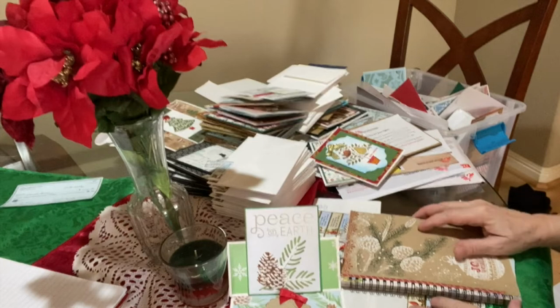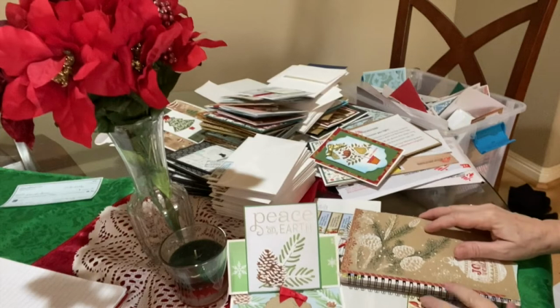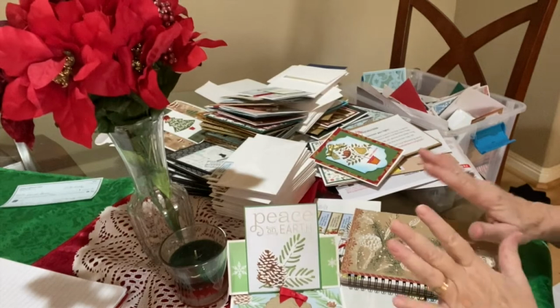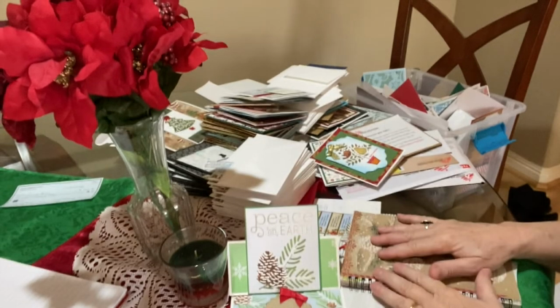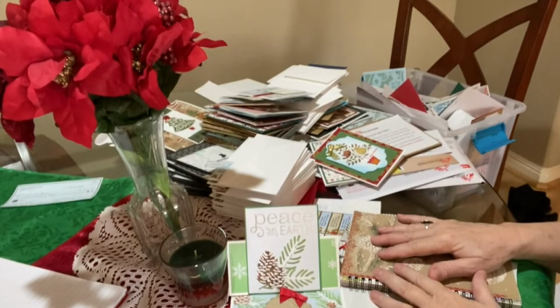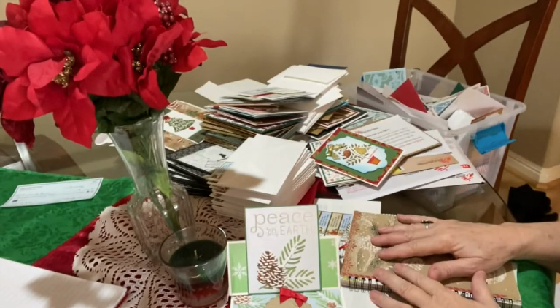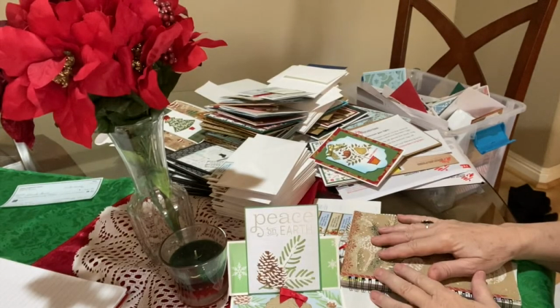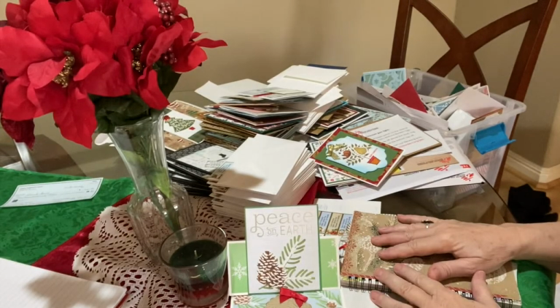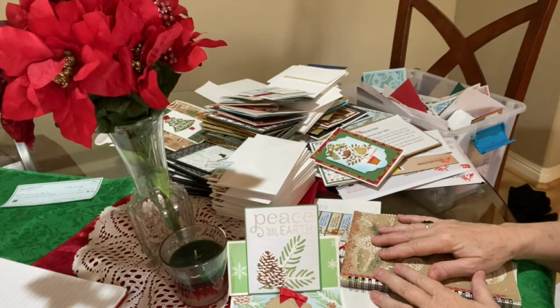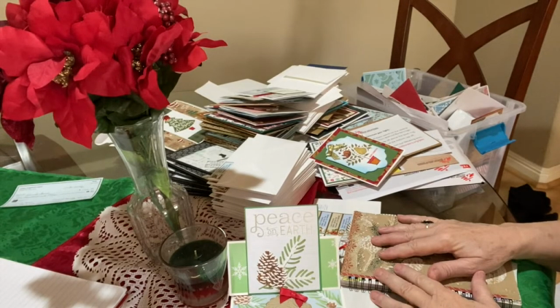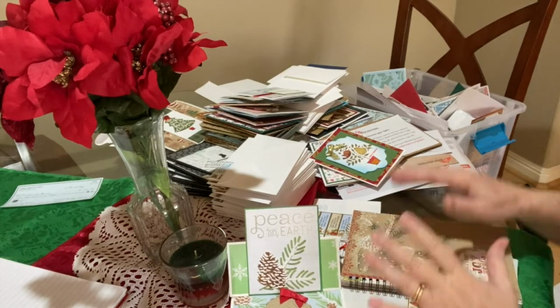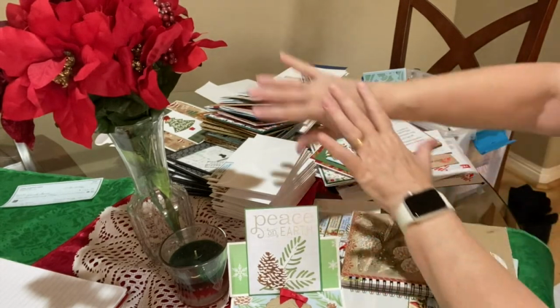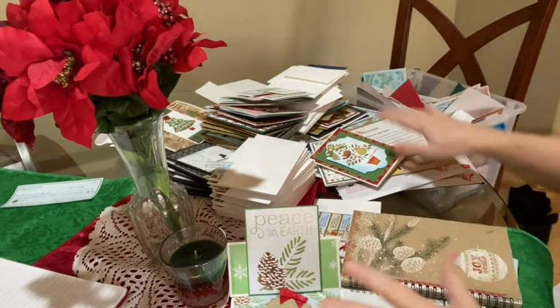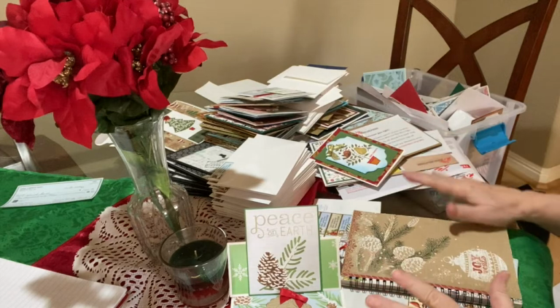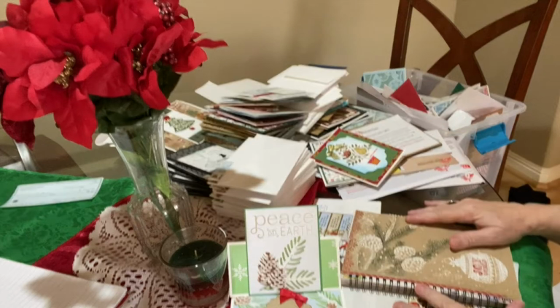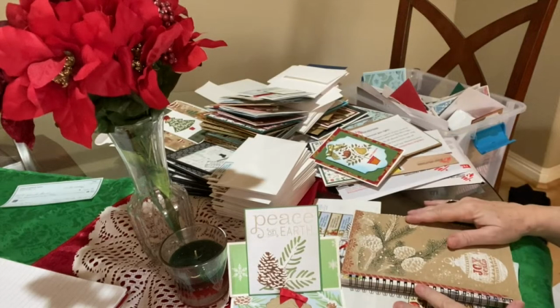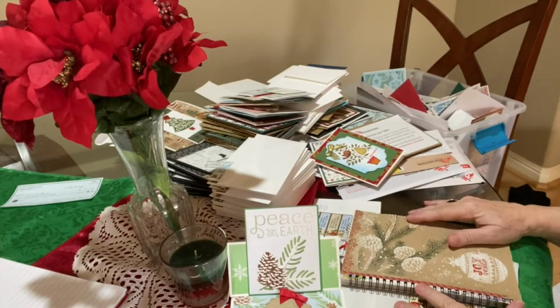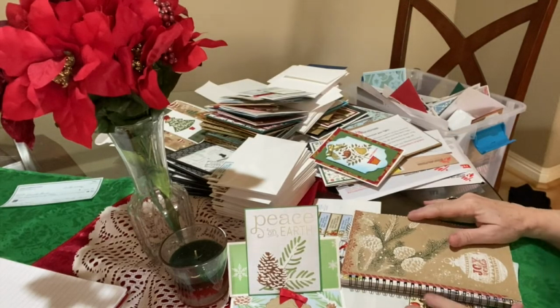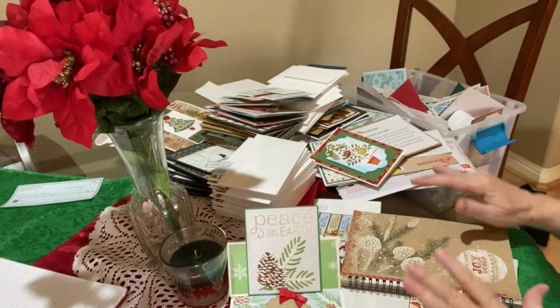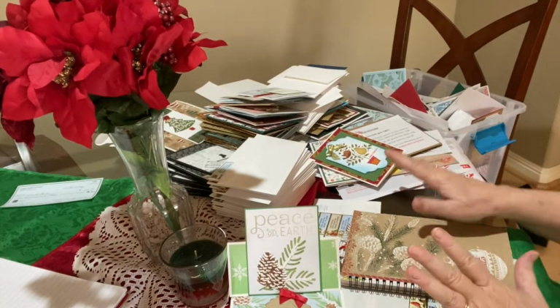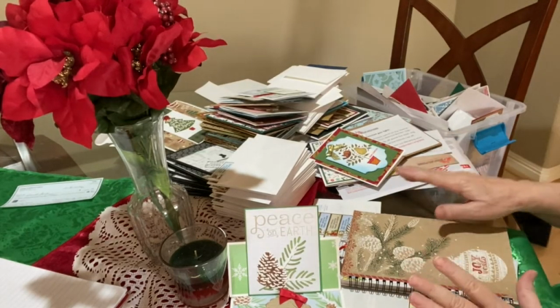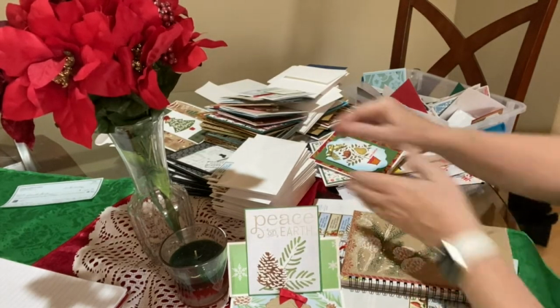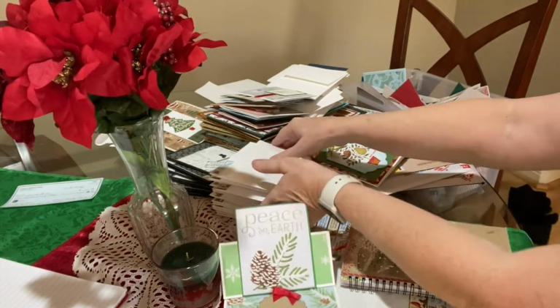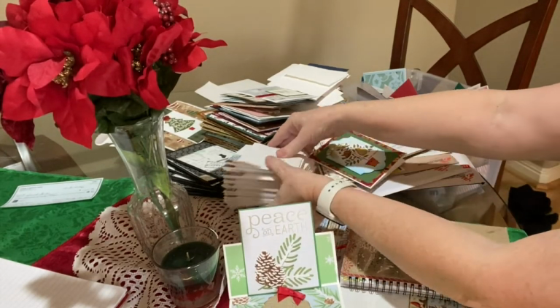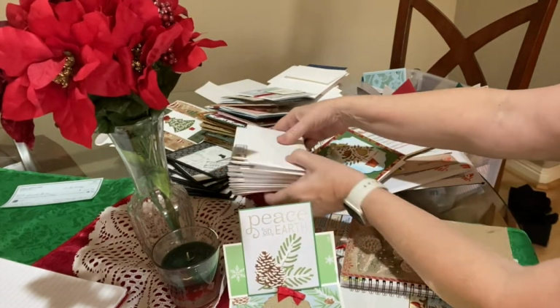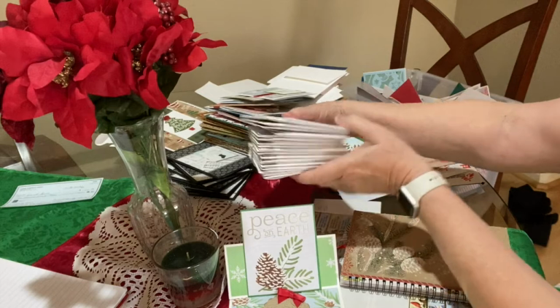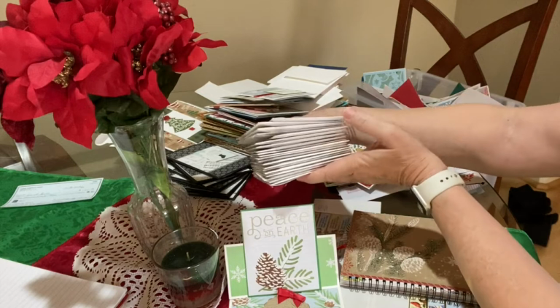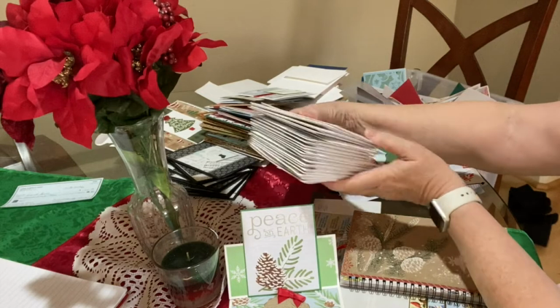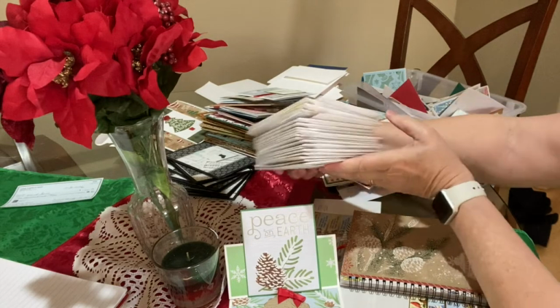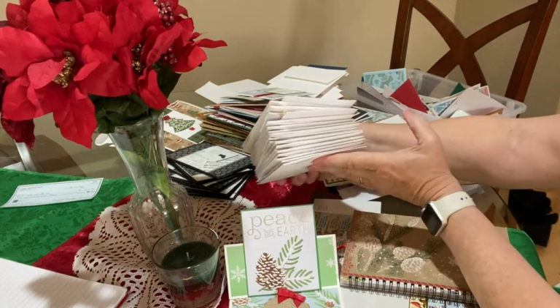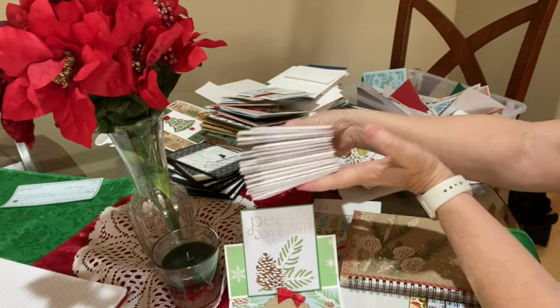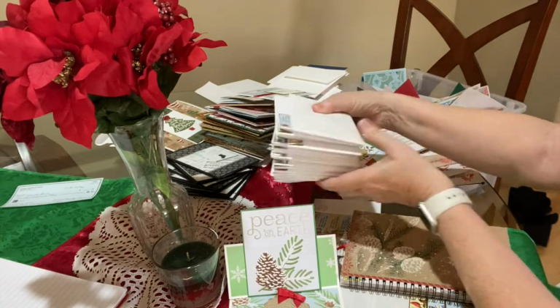Okay, so here we are at my dining room table, and I've got a bunch of cards out, as you can see, because I've already started. Here's a whole stack that all I need to do is put a stamp on, and away we go.